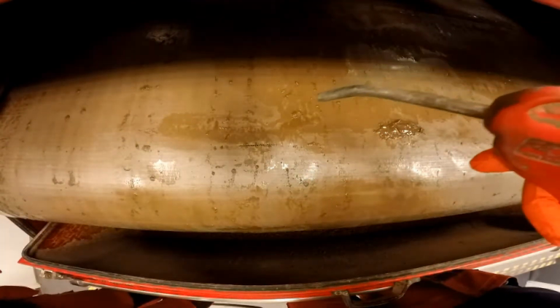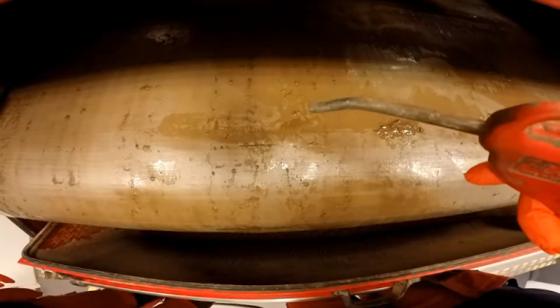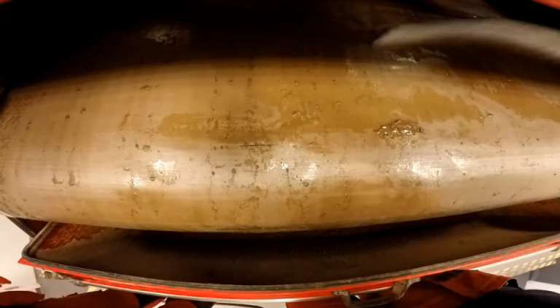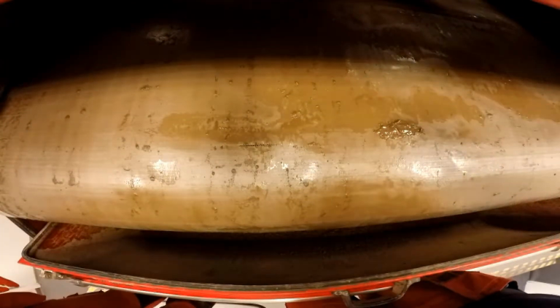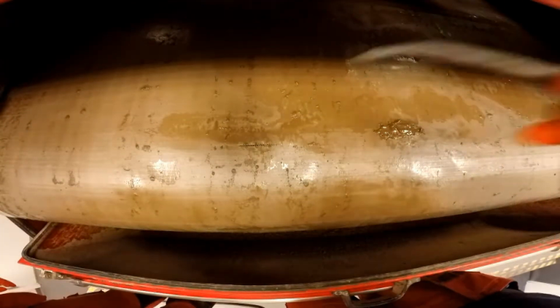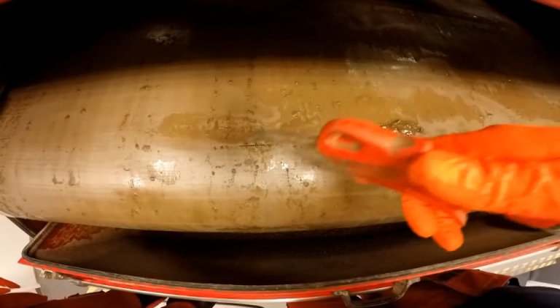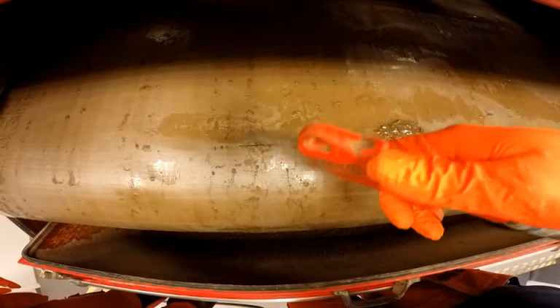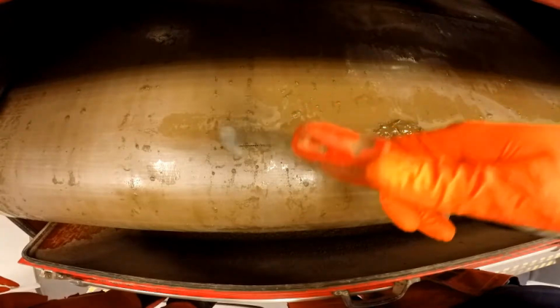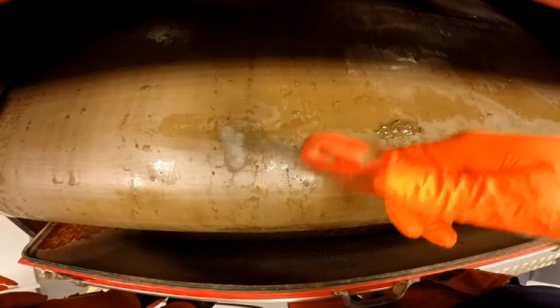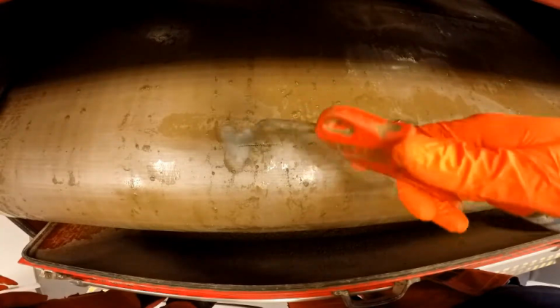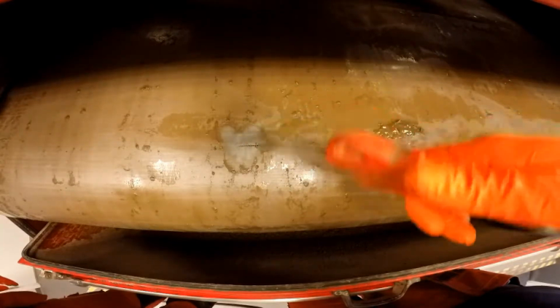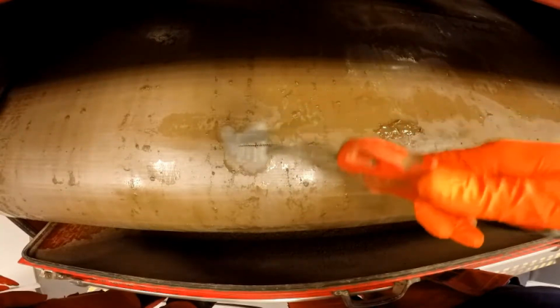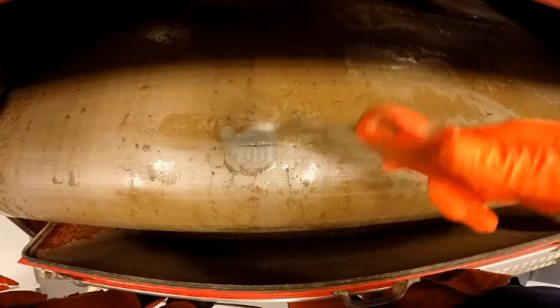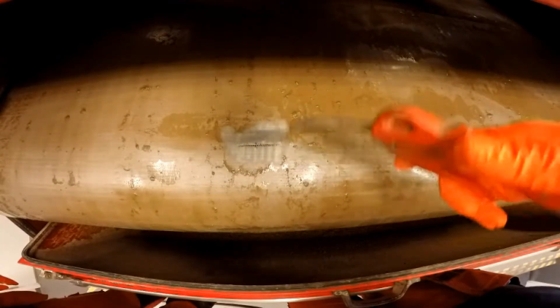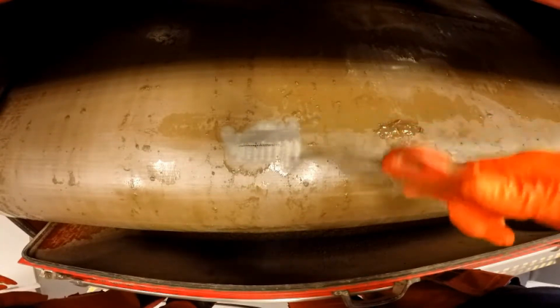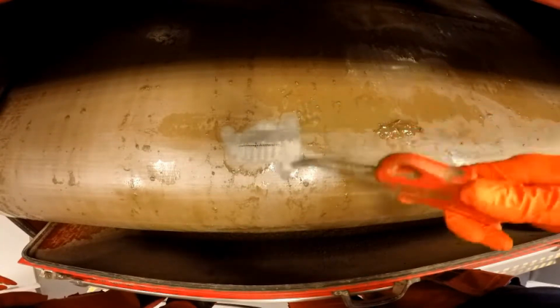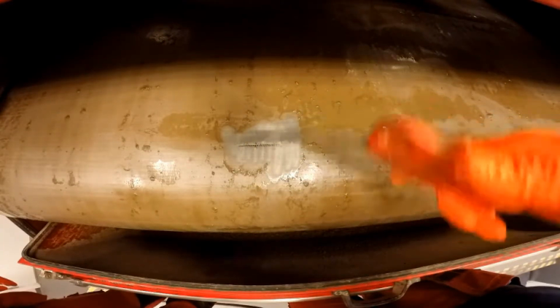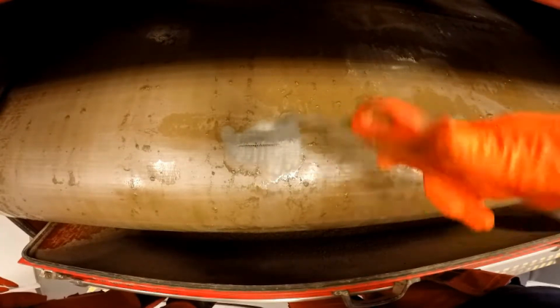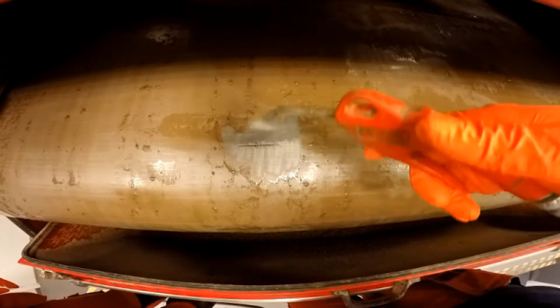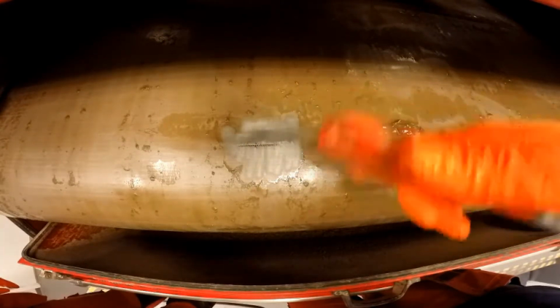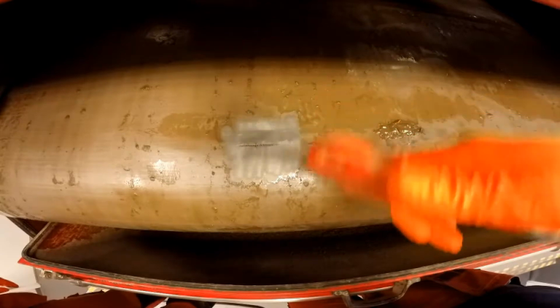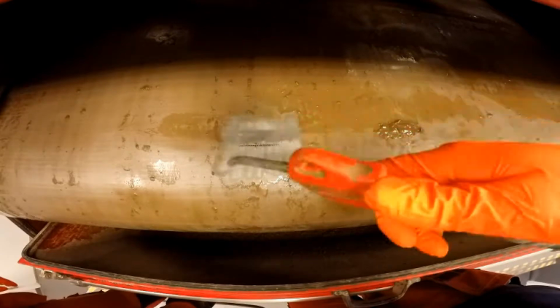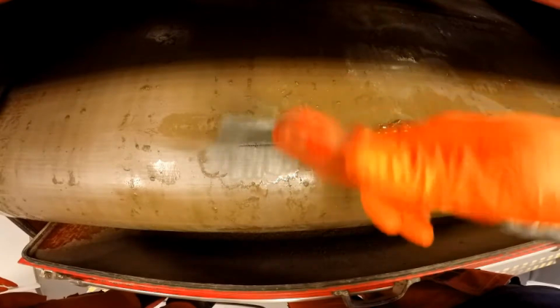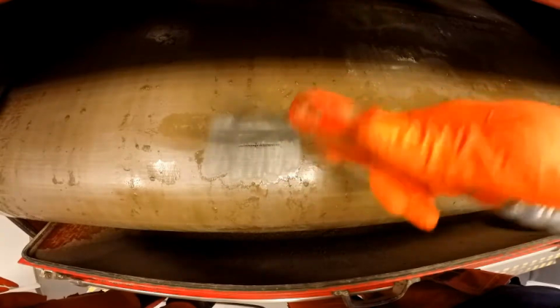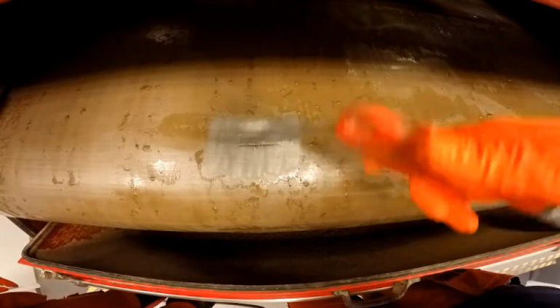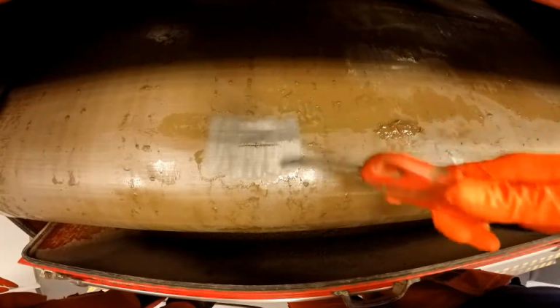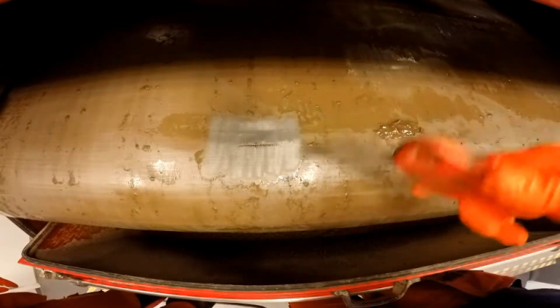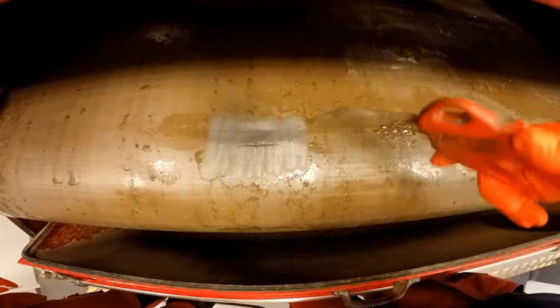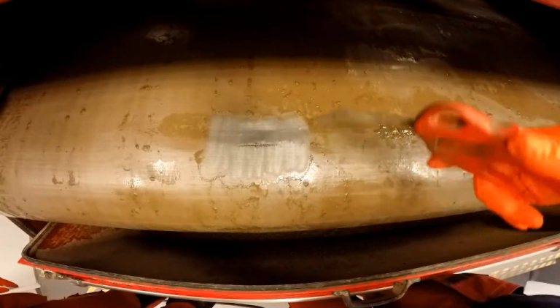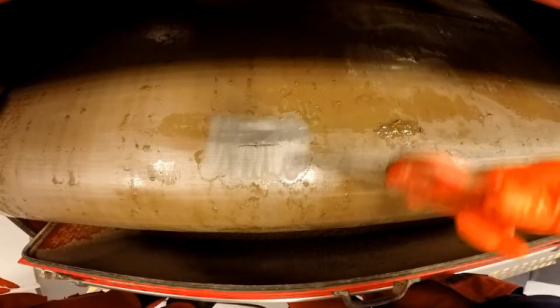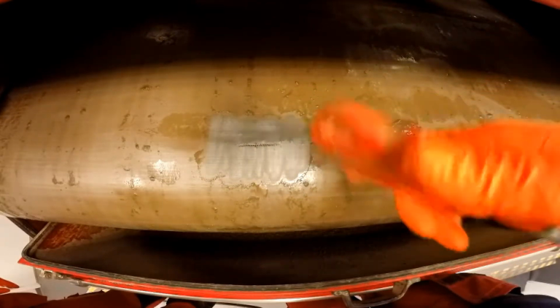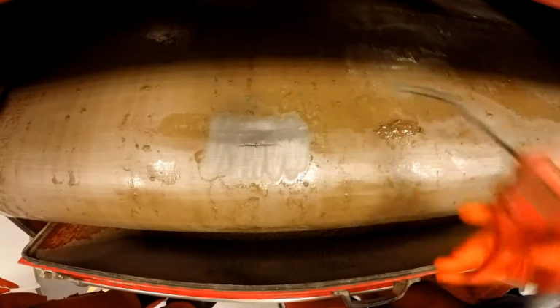First of all, take some compressed air and blow off the damaged area. Keep it around an inch or two. It doesn't matter how wide, but I would make it wider than you would need.